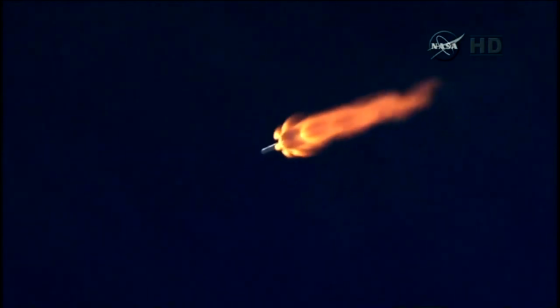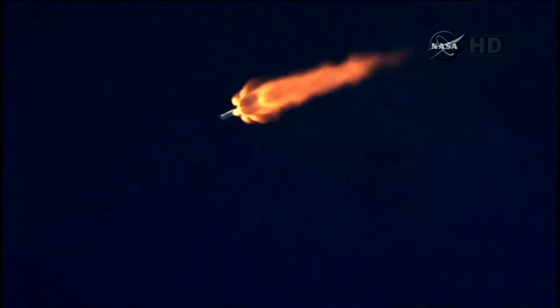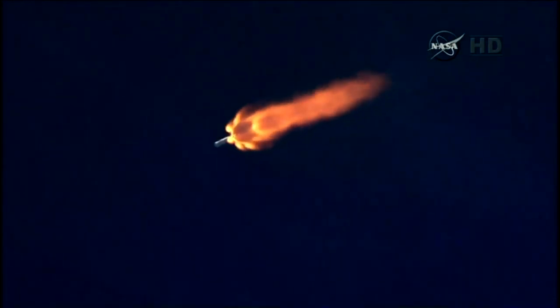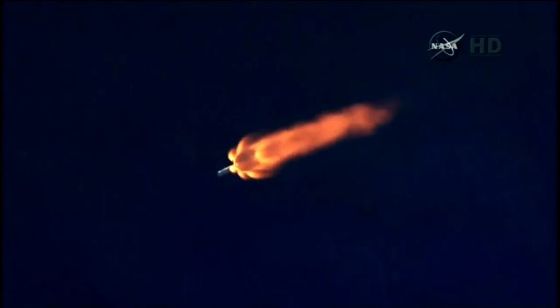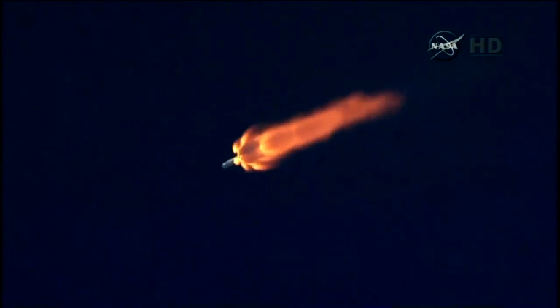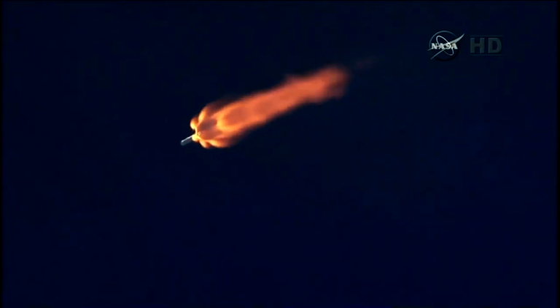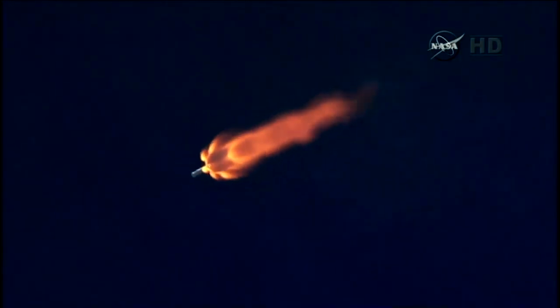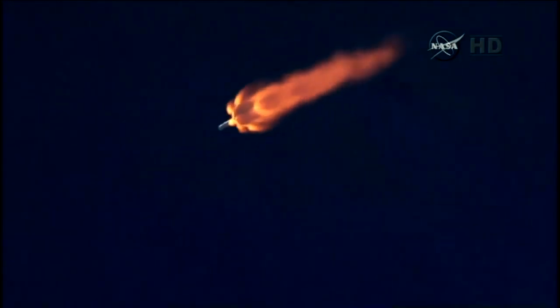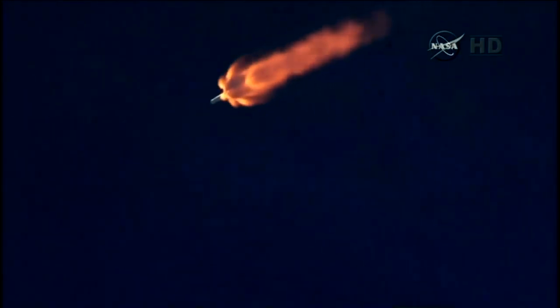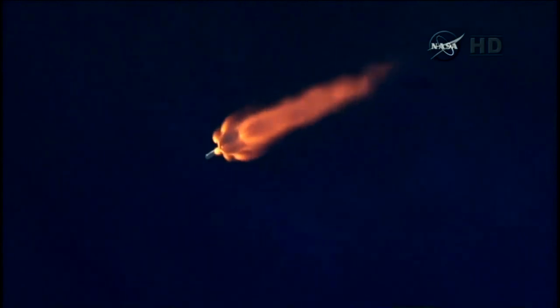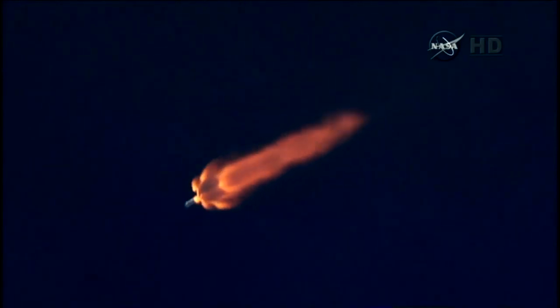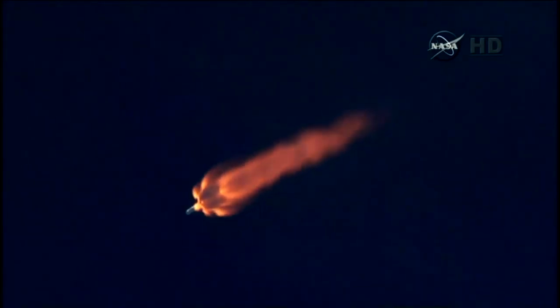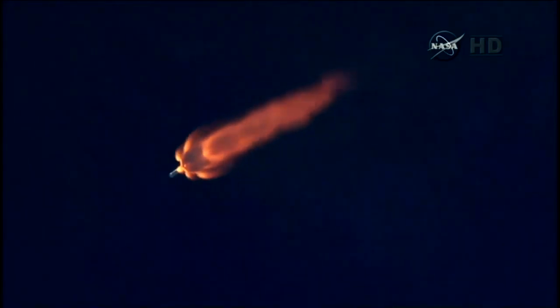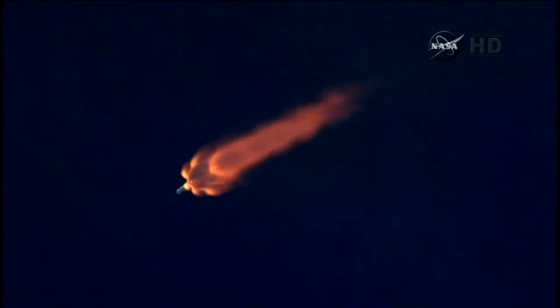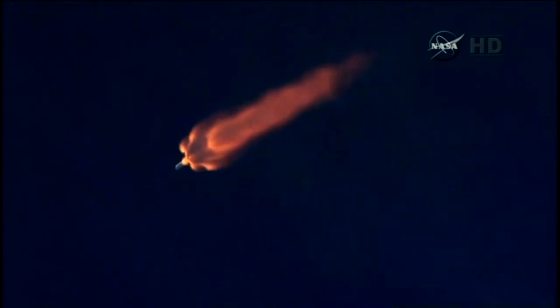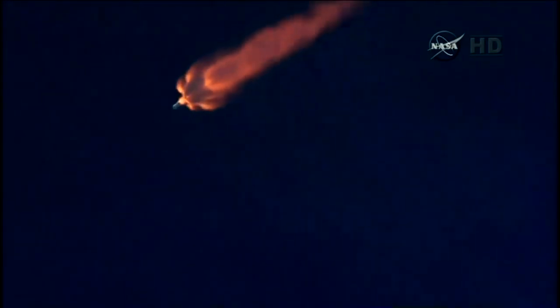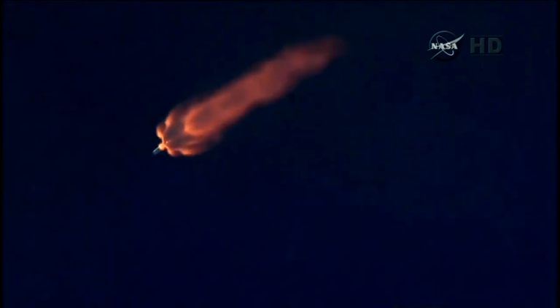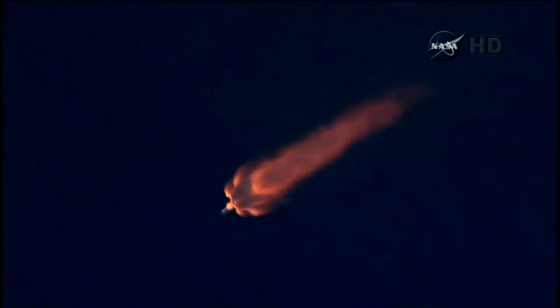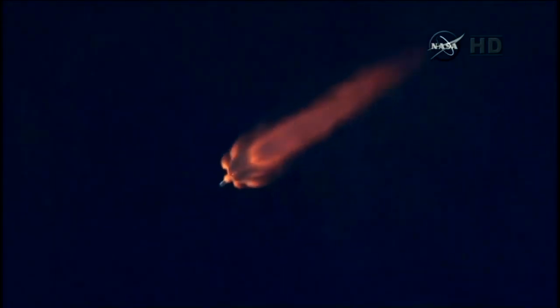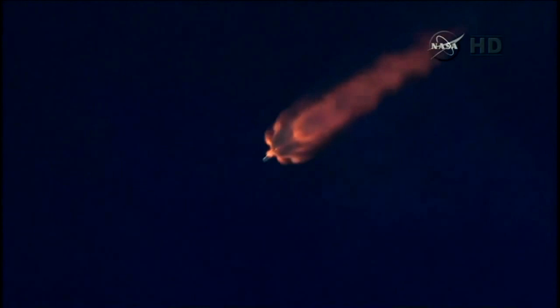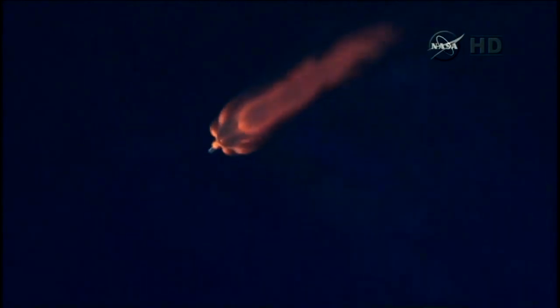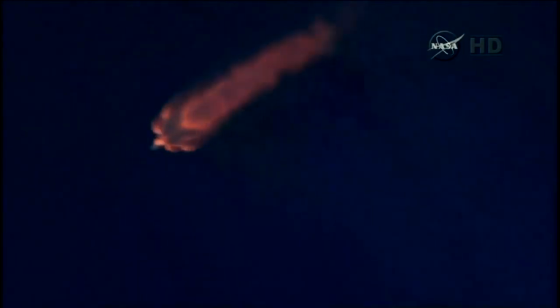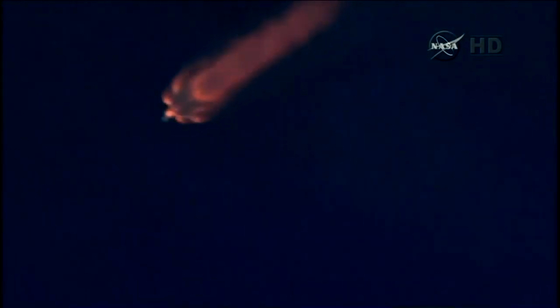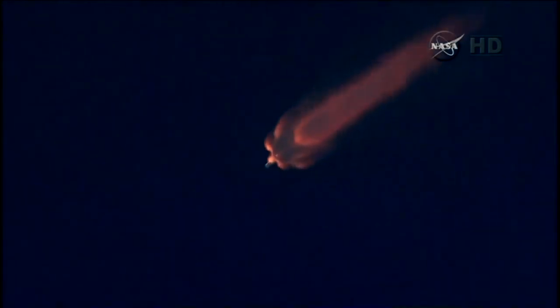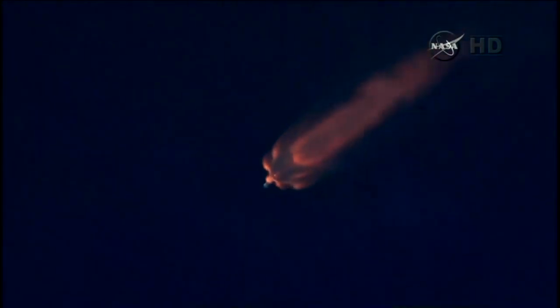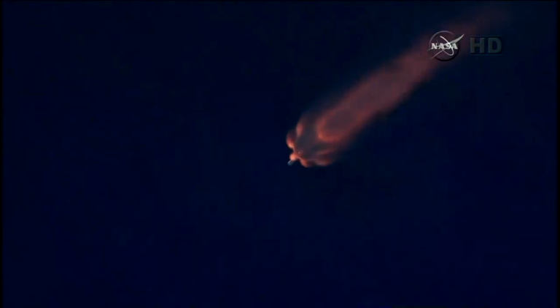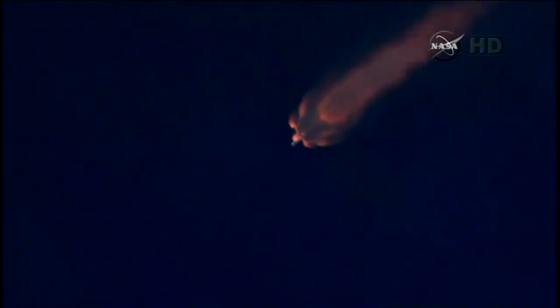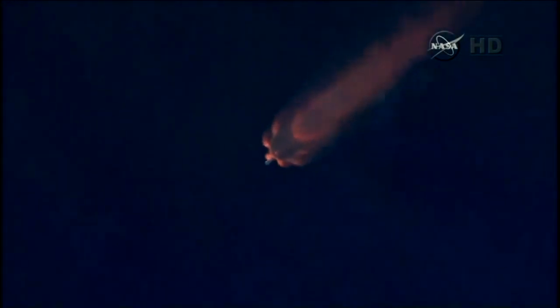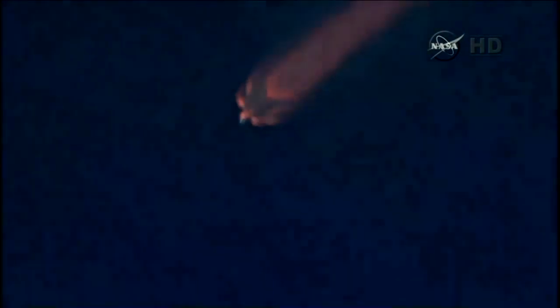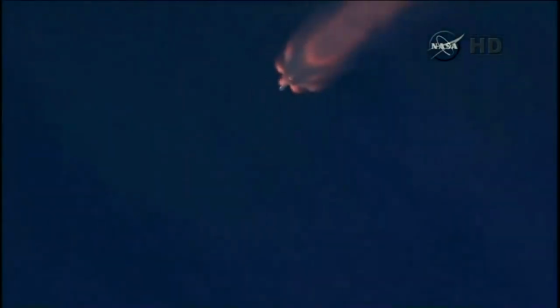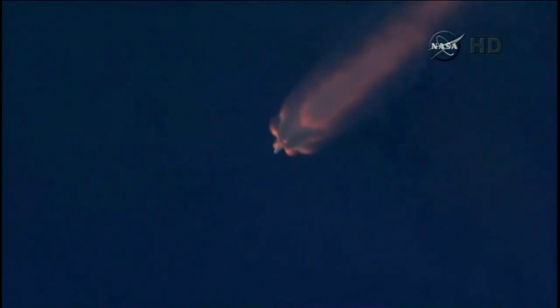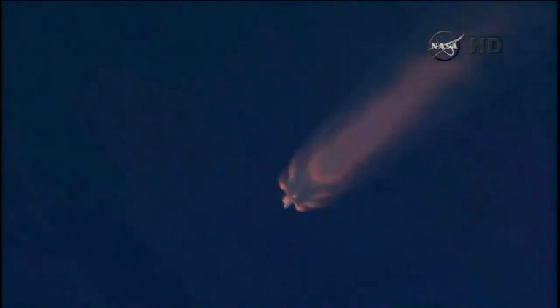MVAC is chilling in. T plus two minutes, altitude thirty-two kilometers, speed one kilometer per second, downrange distance thirteen point five kilometers. Thirty seconds from first stage engine cutoff.